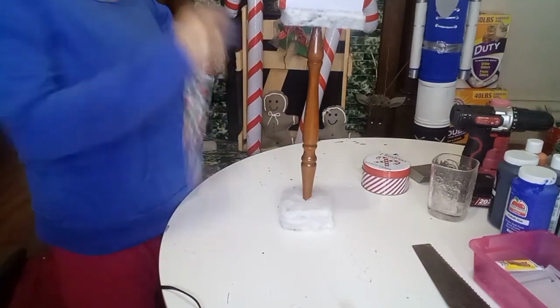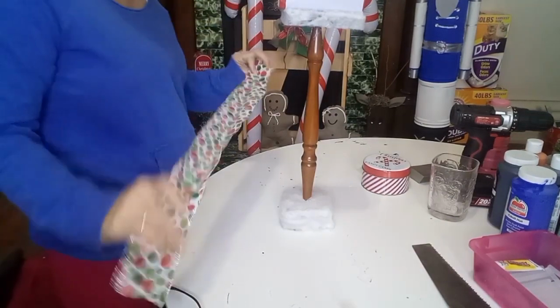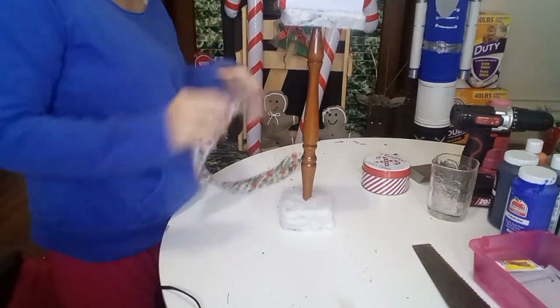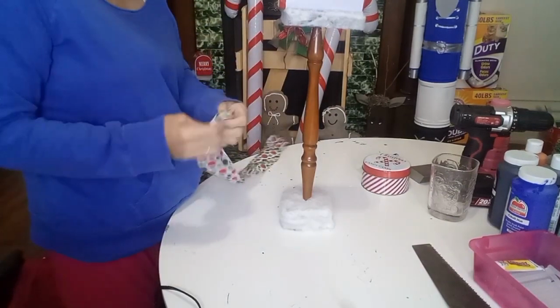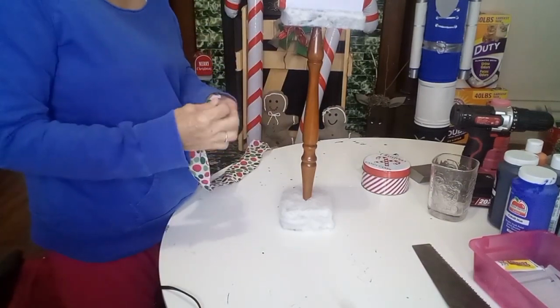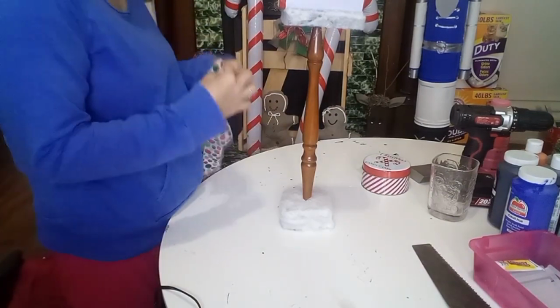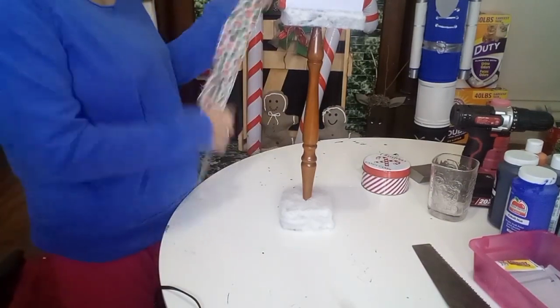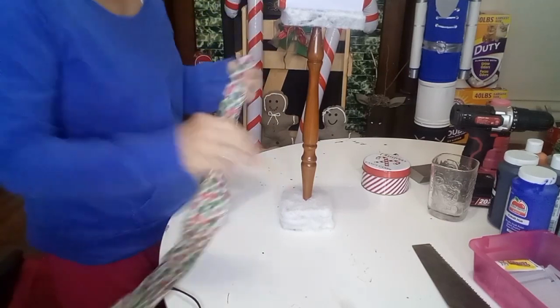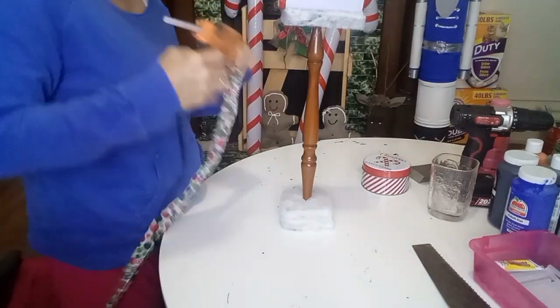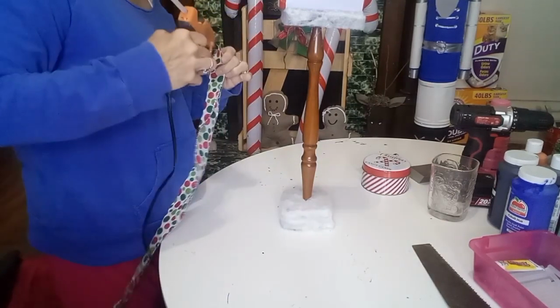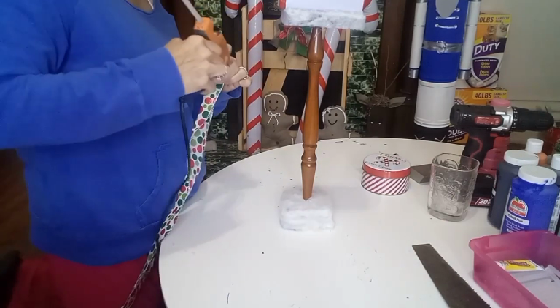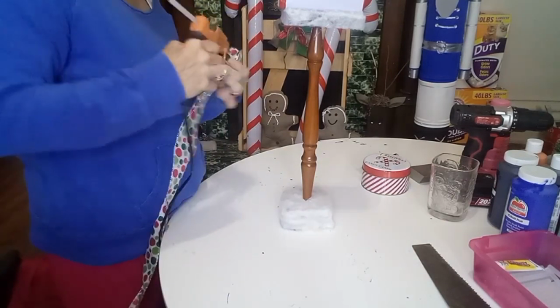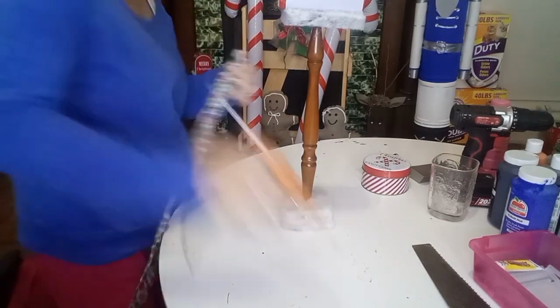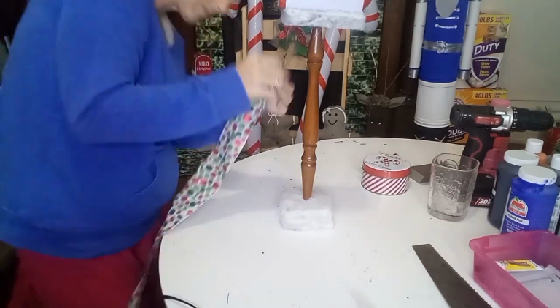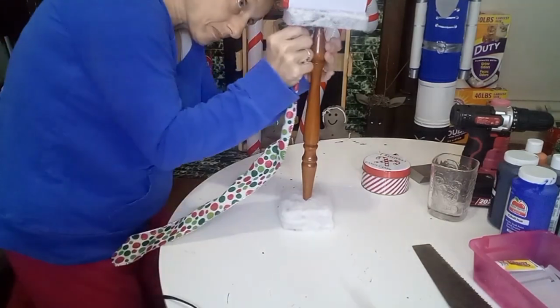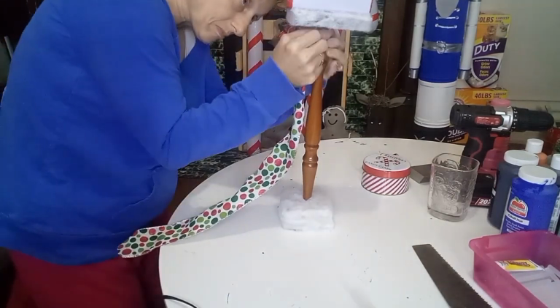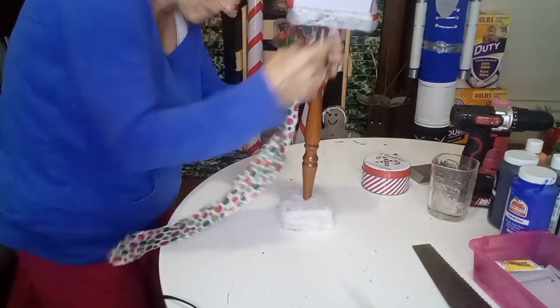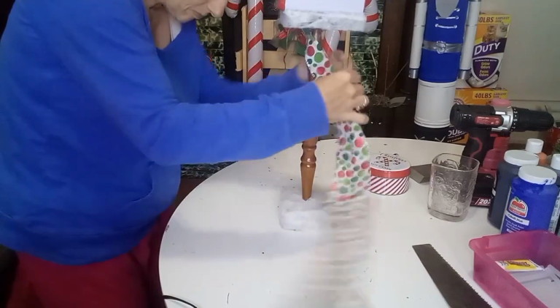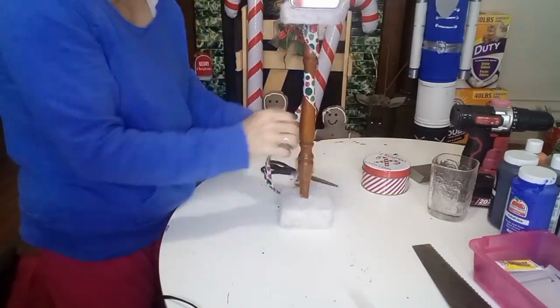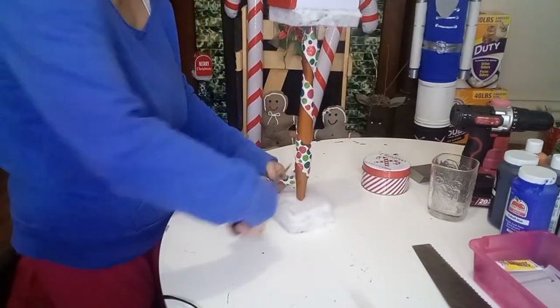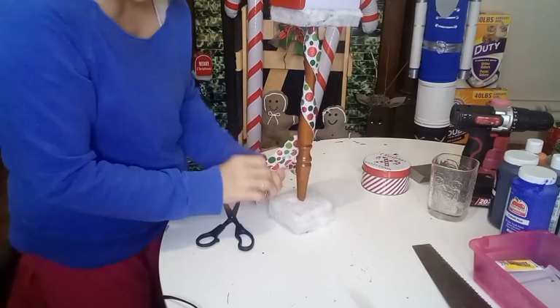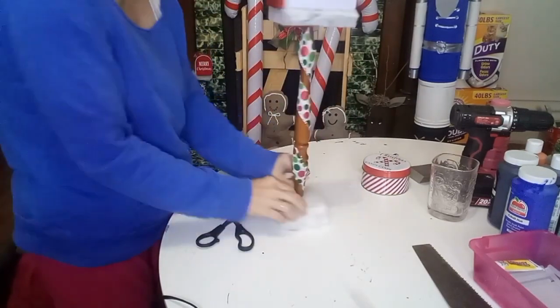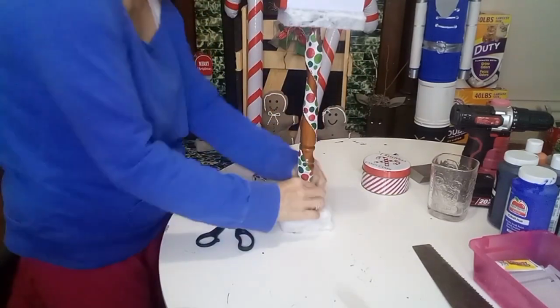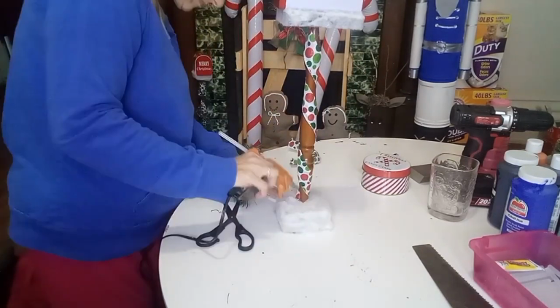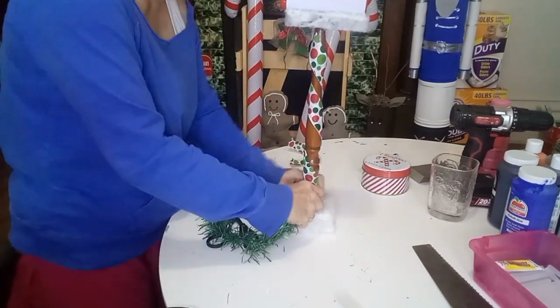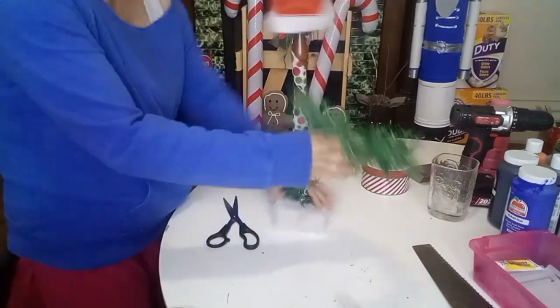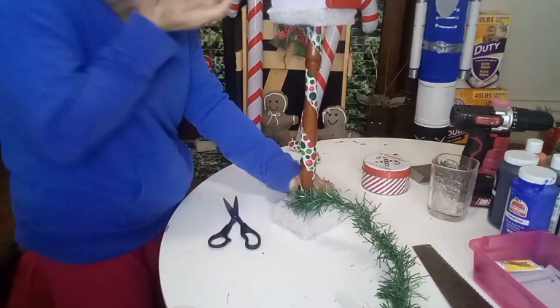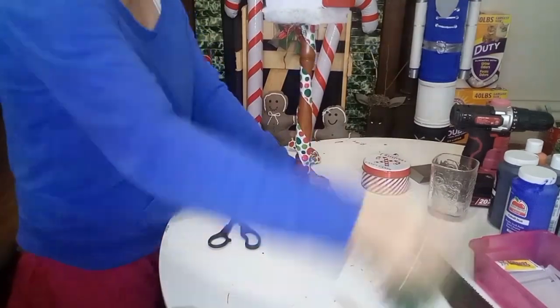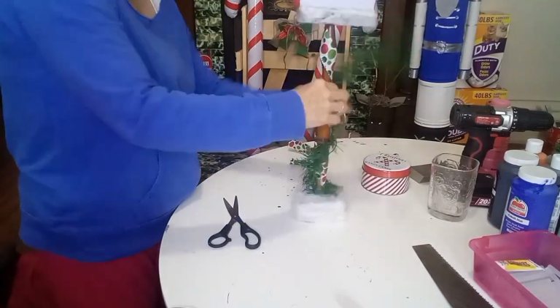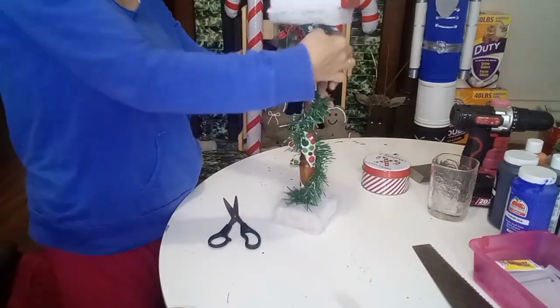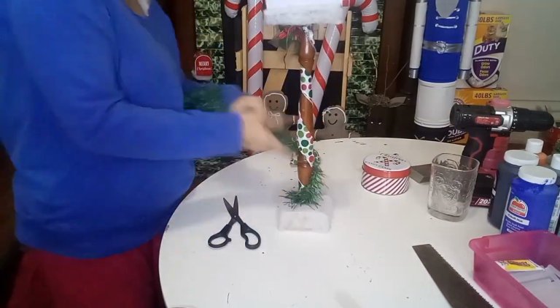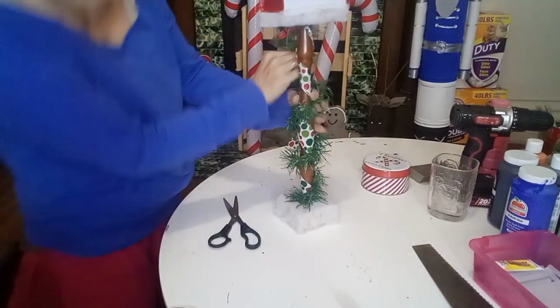Now I'm taking this polka dot ribbon, folding it in half, and wrapping it down the spindle. Then I'm going to take some pine garland and wrap it up the spindle in the opposite direction of the ribbon.